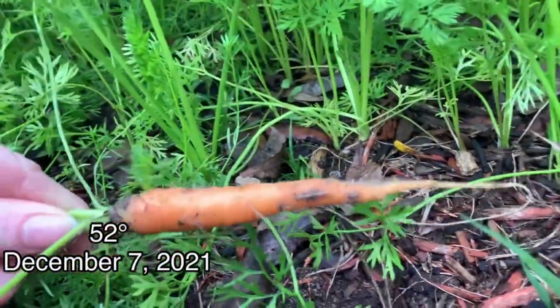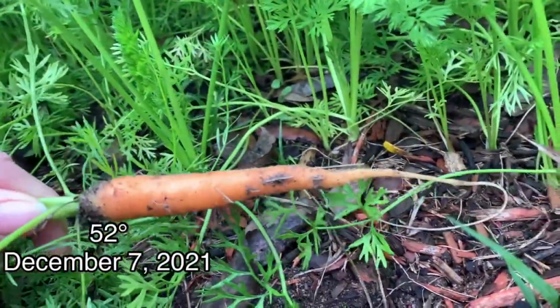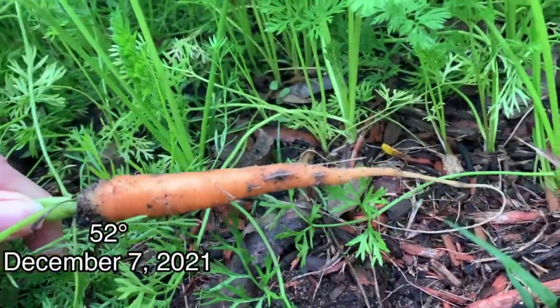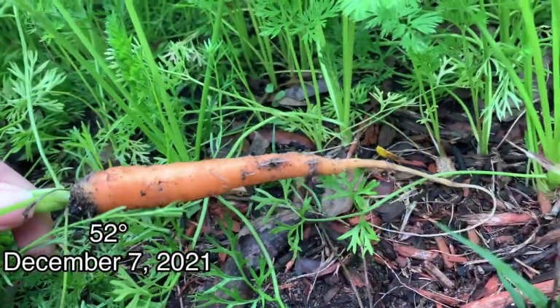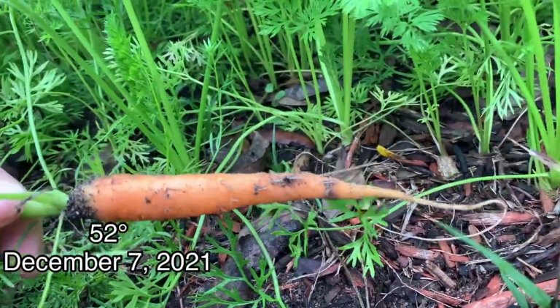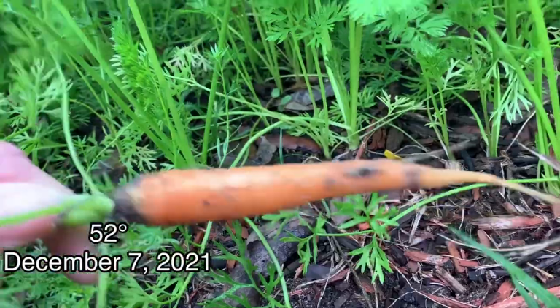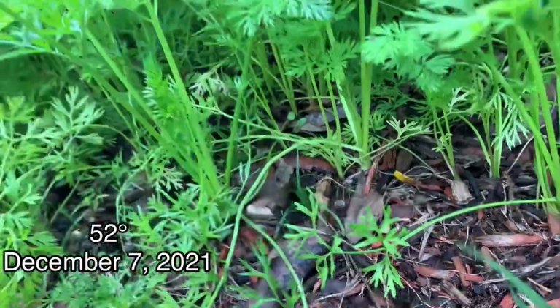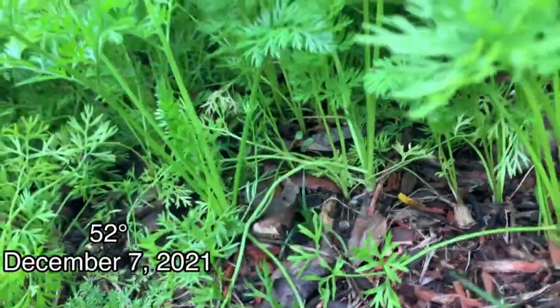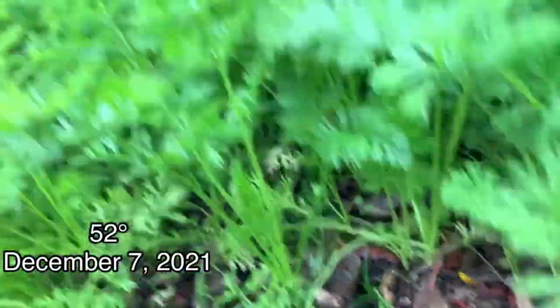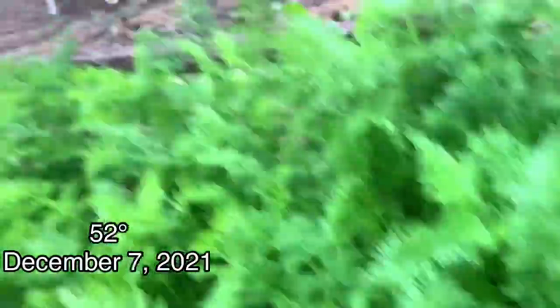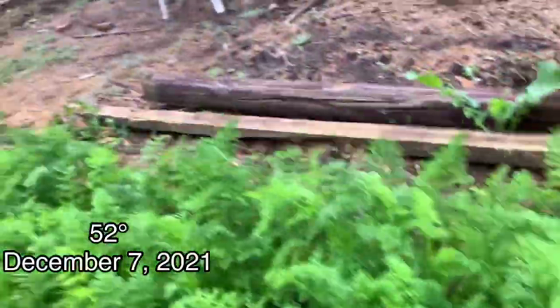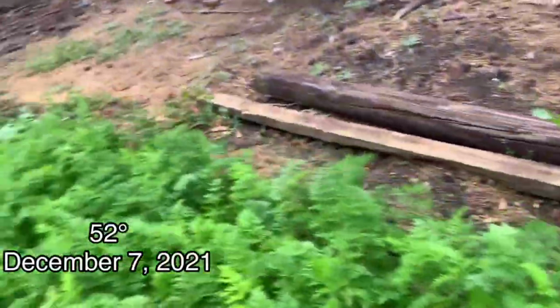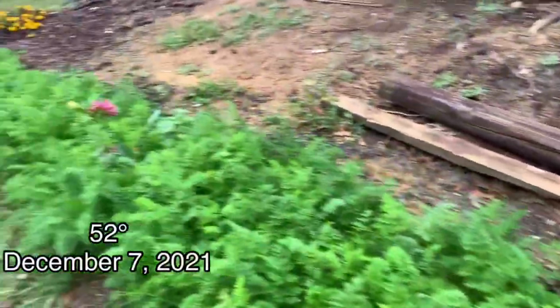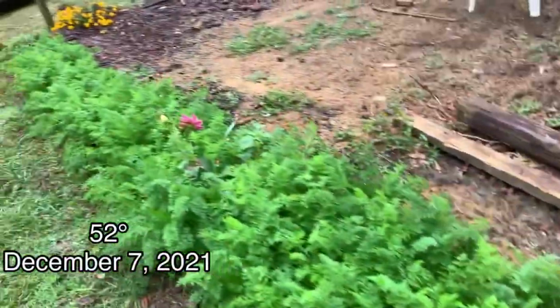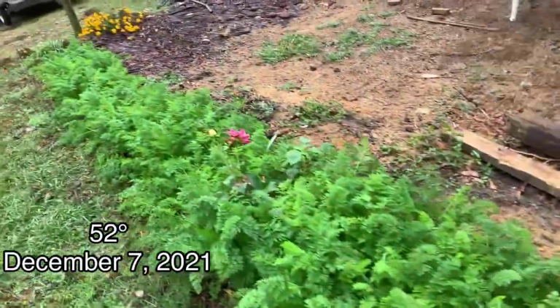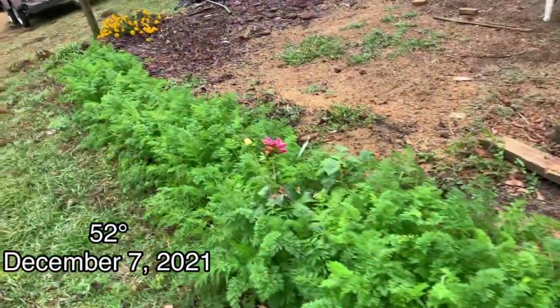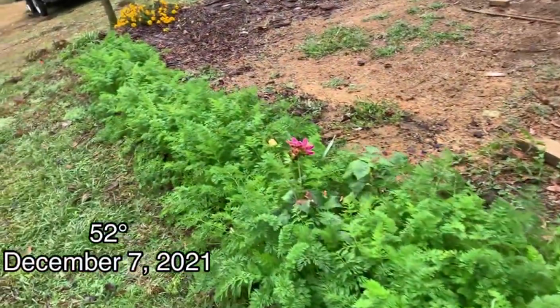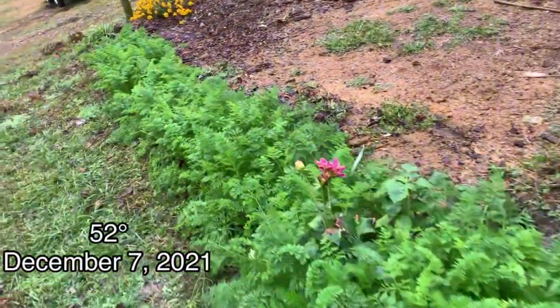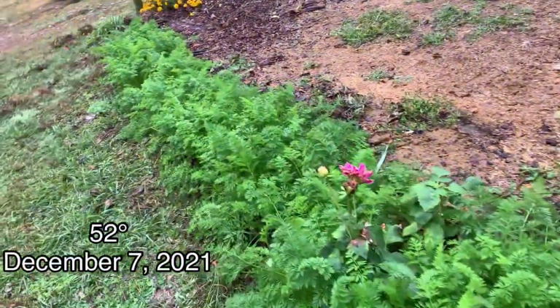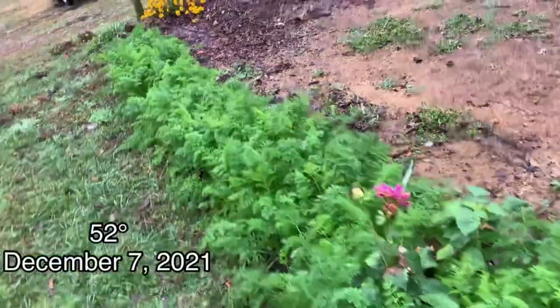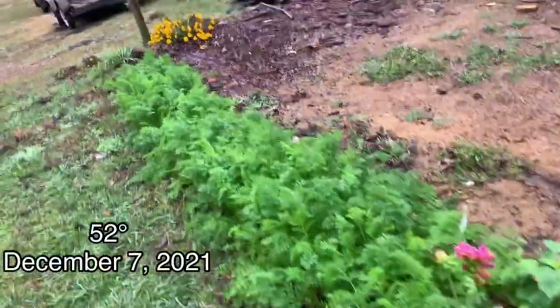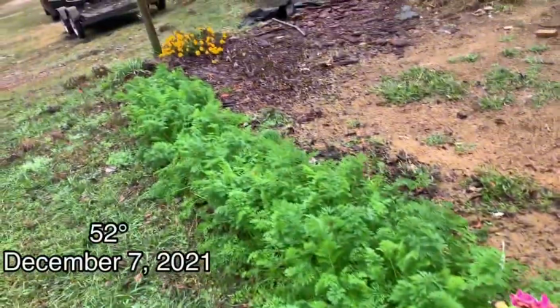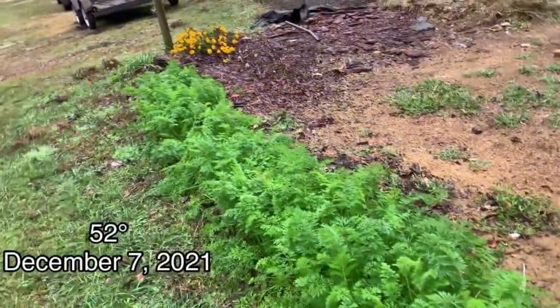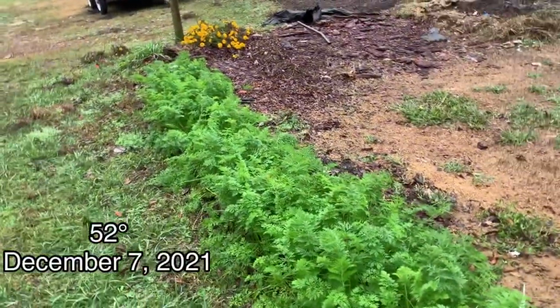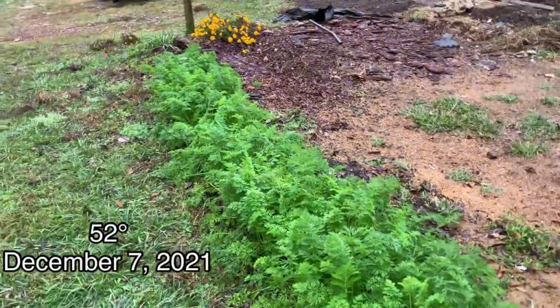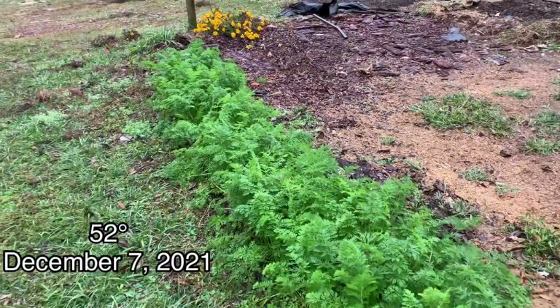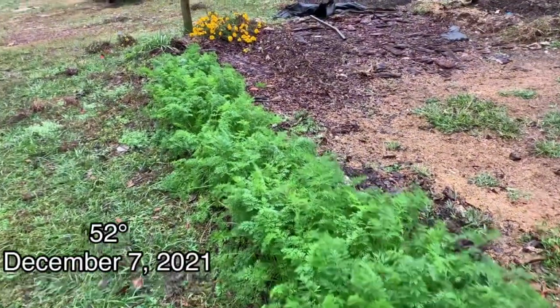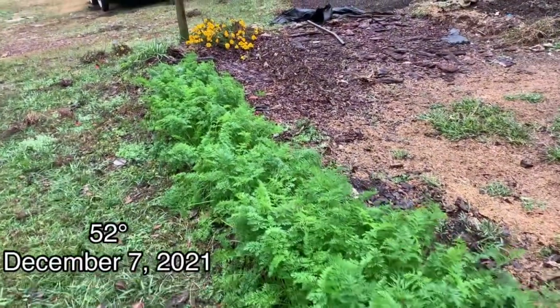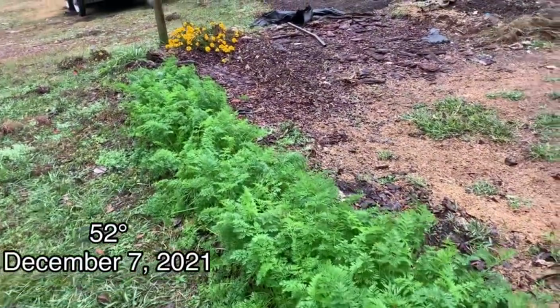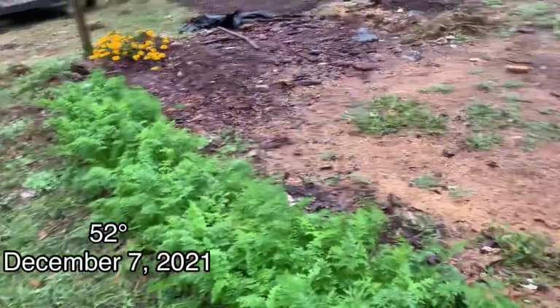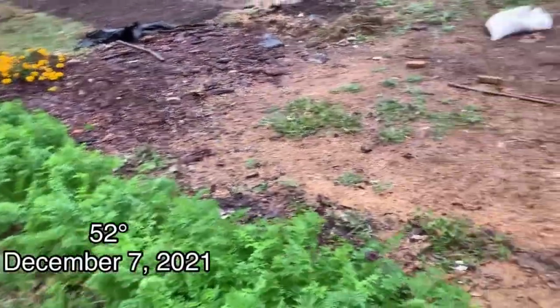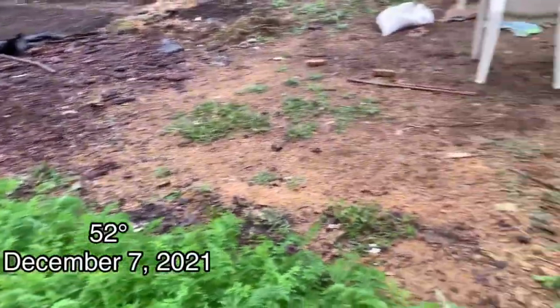Aren't they cute? I'm going to eat this one. I'm going to give them some more time — I'm going to leave some of these in here so I can let them go to seed.